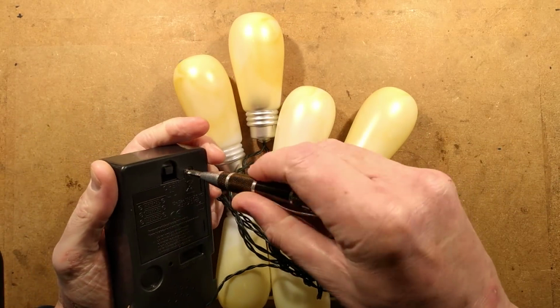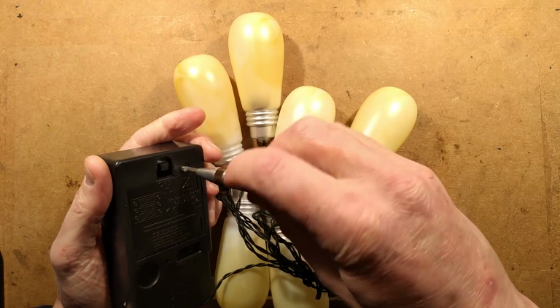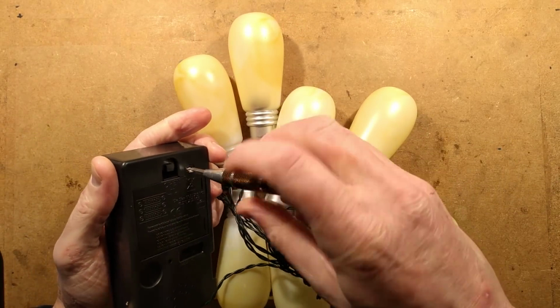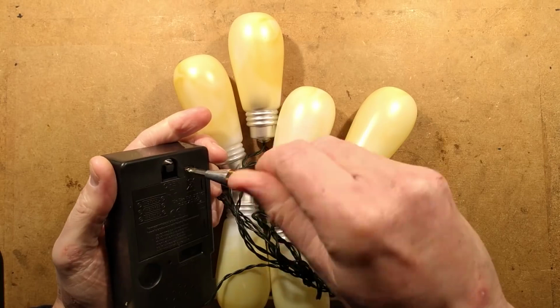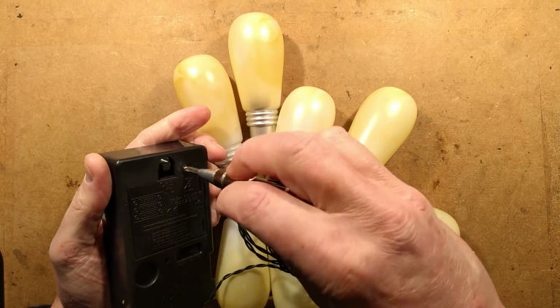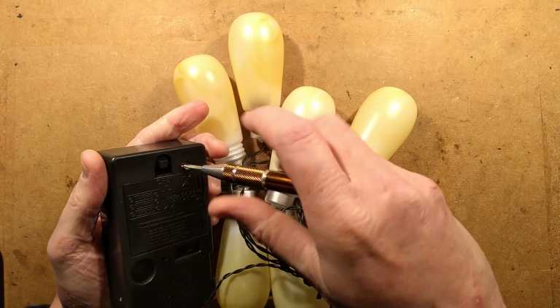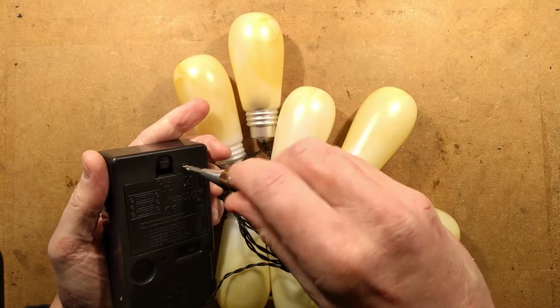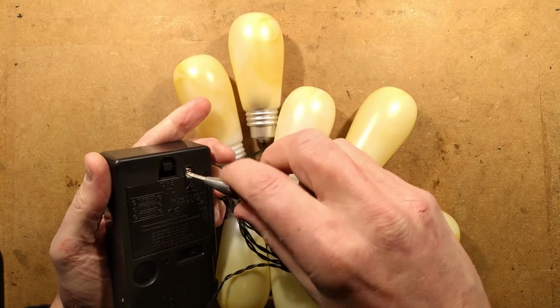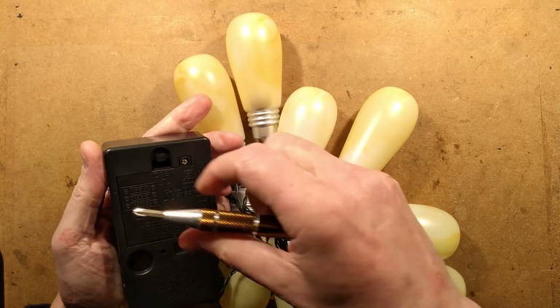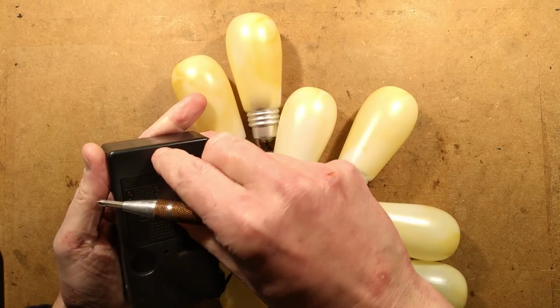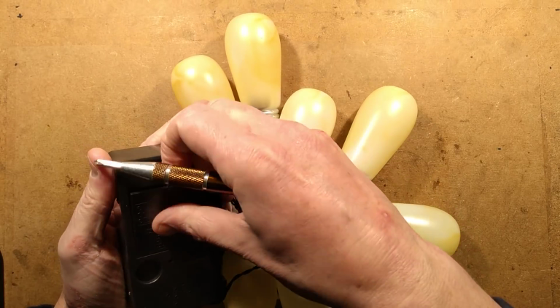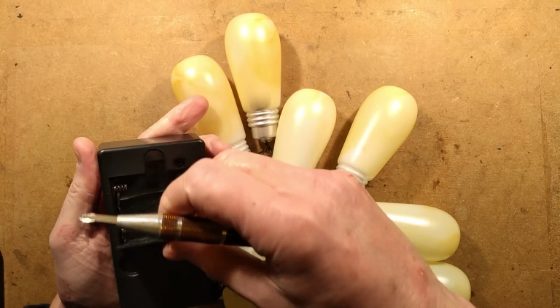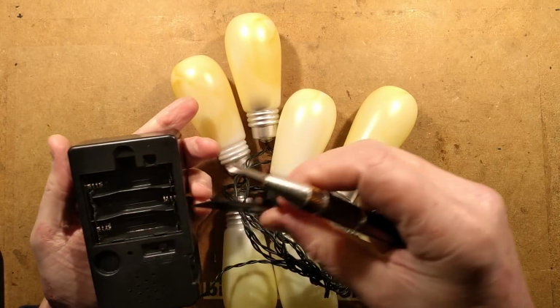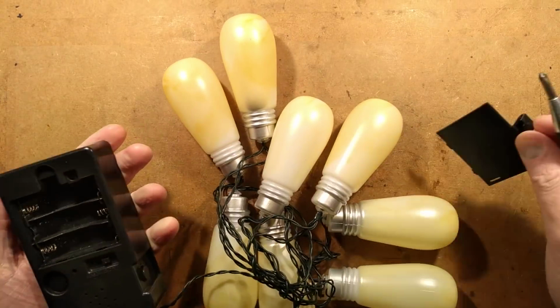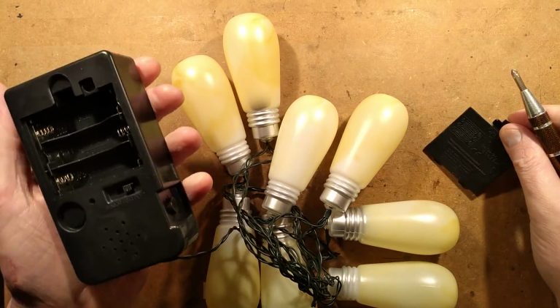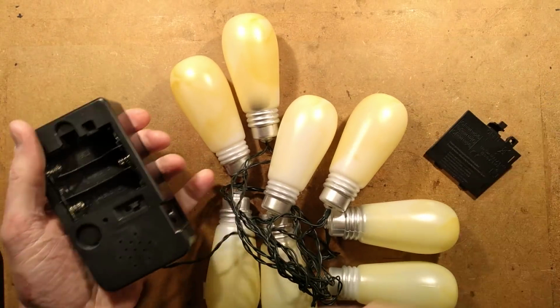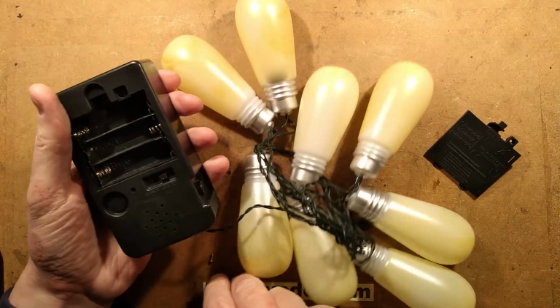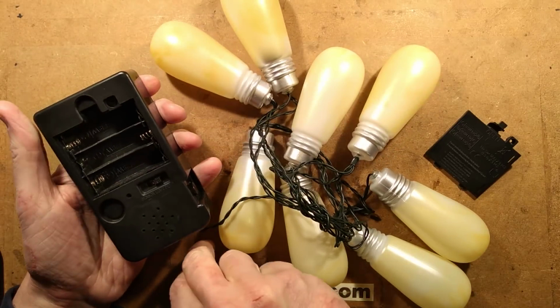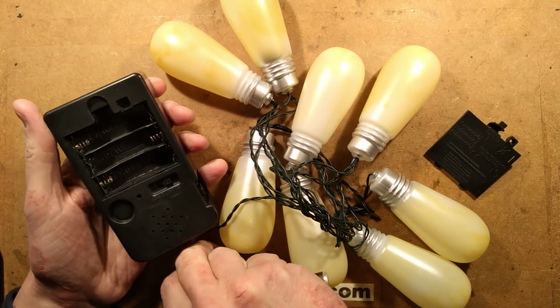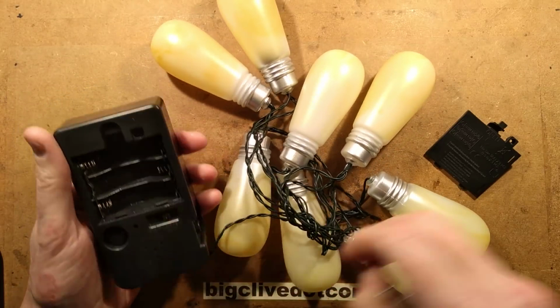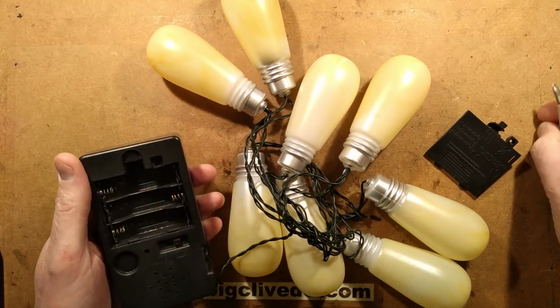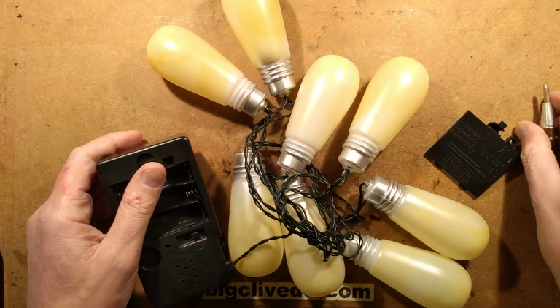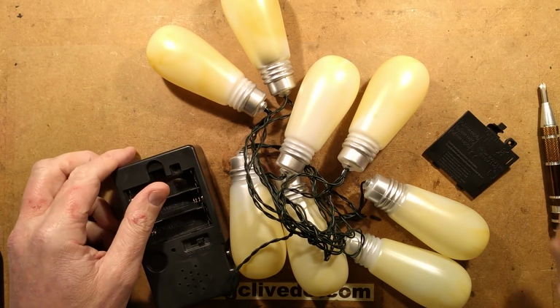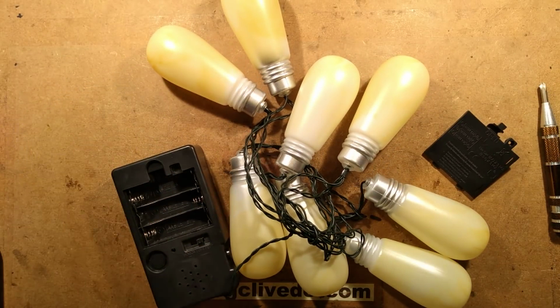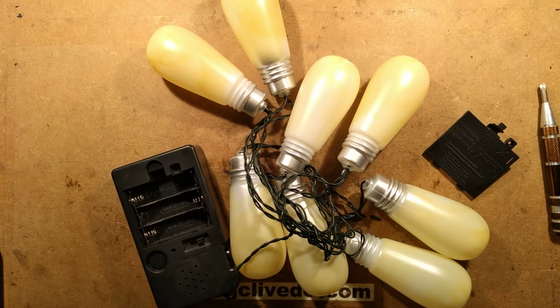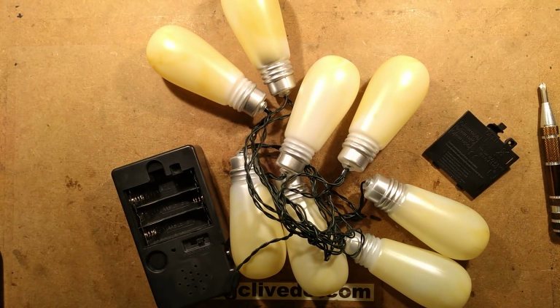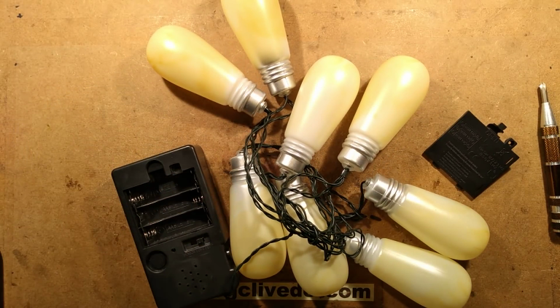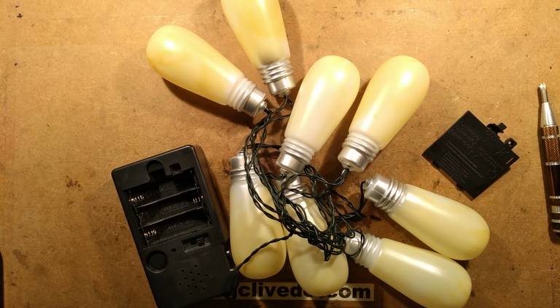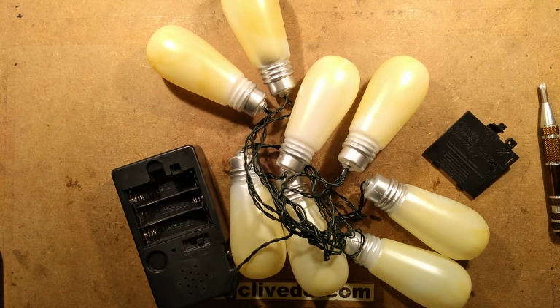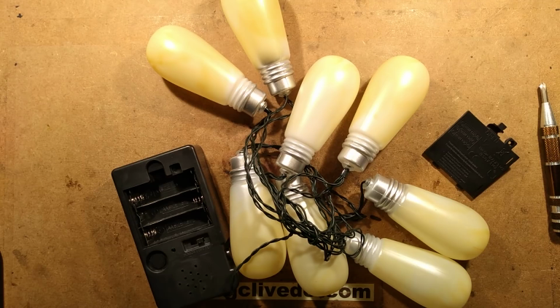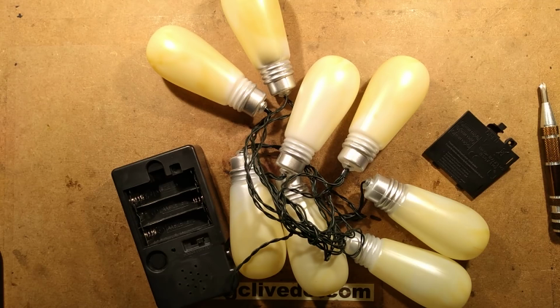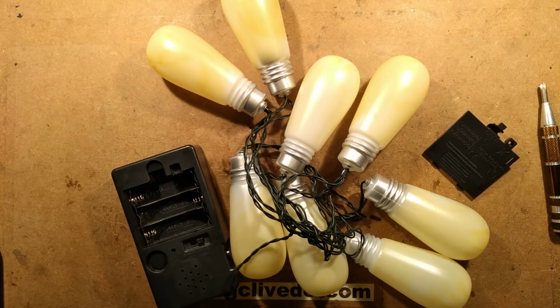Let's put some batteries in. If I've got the correct batteries for this - it's just double A's. That's fine, I have double A's.